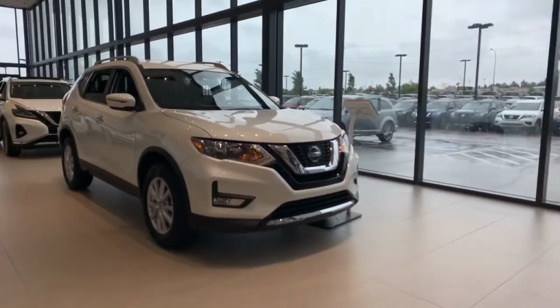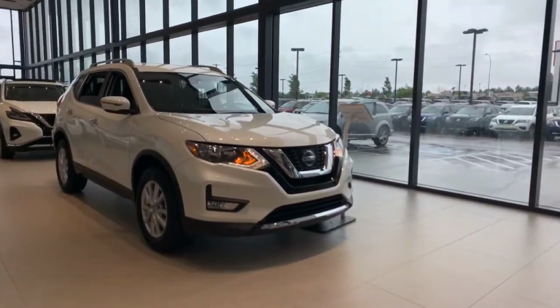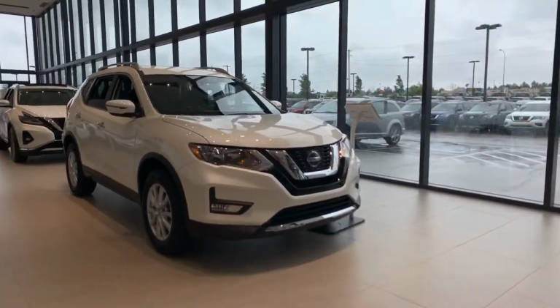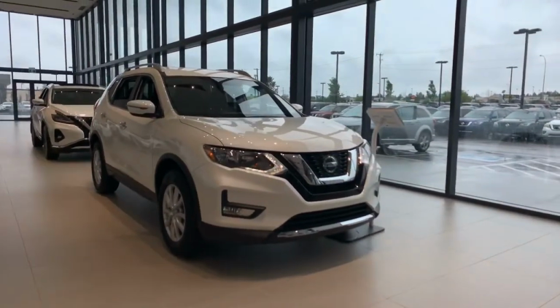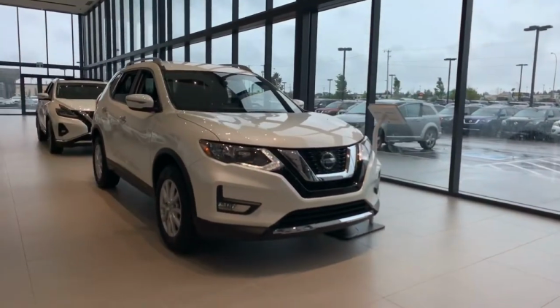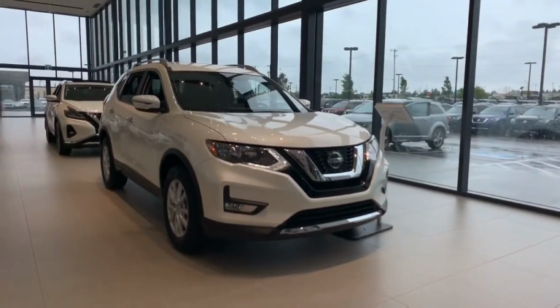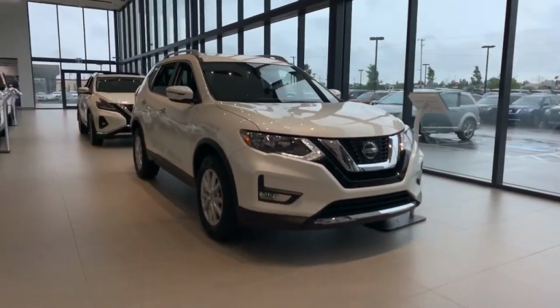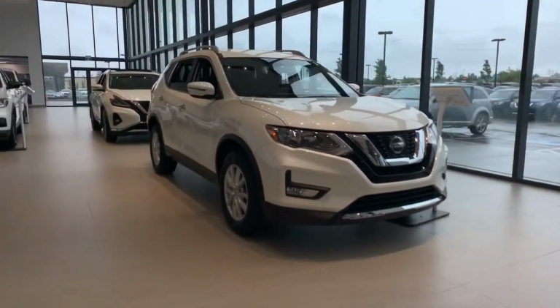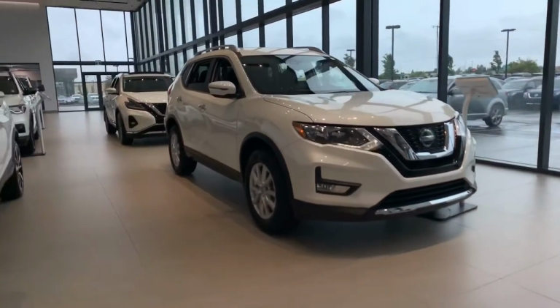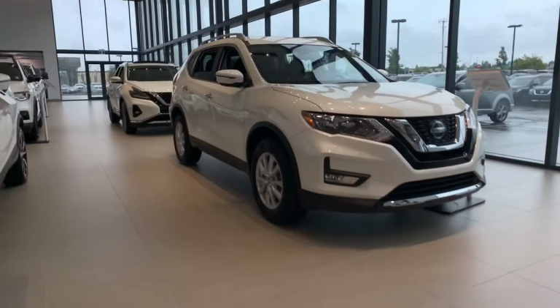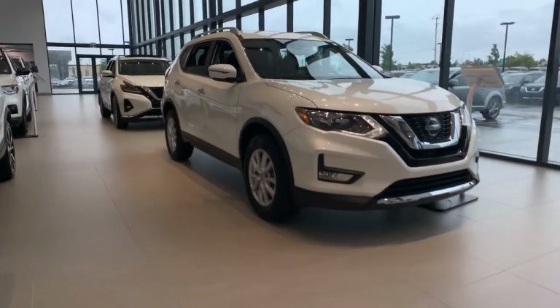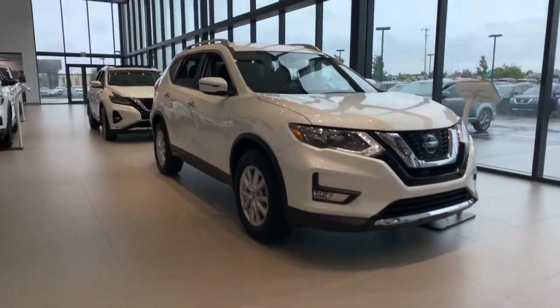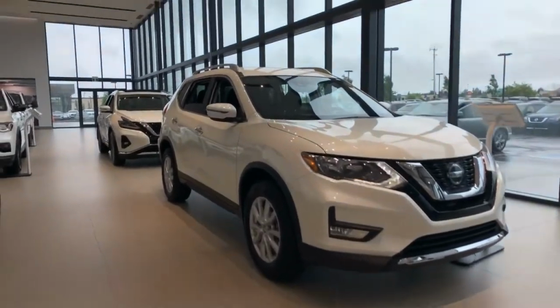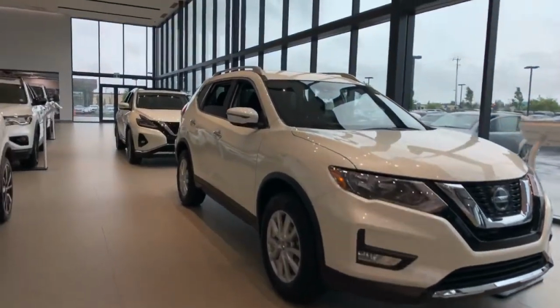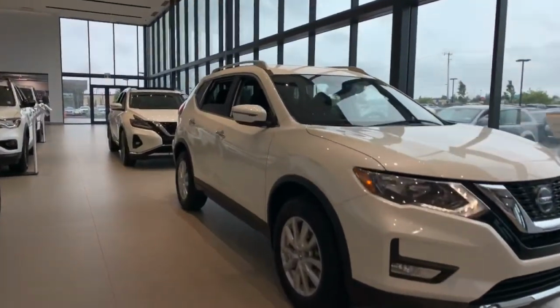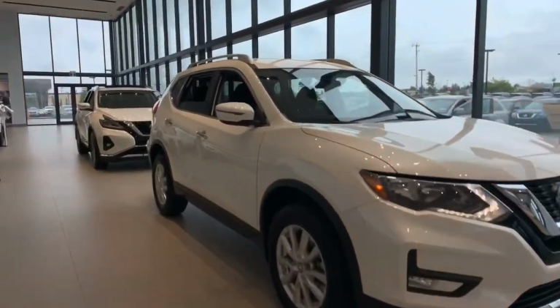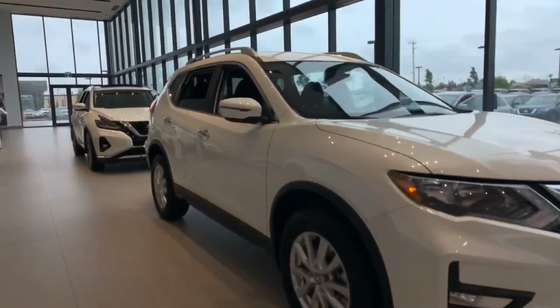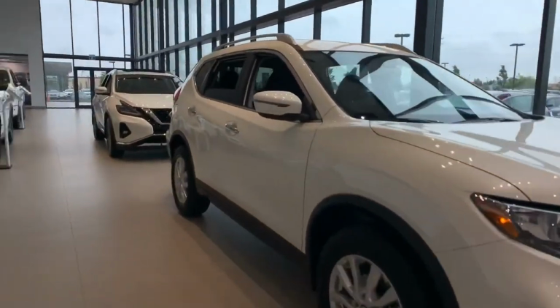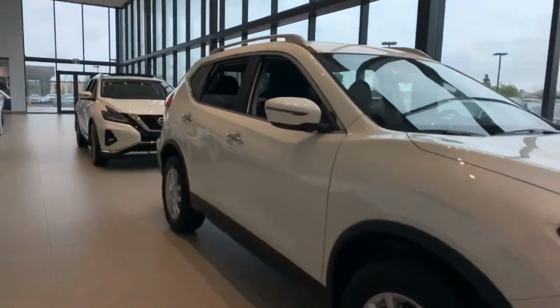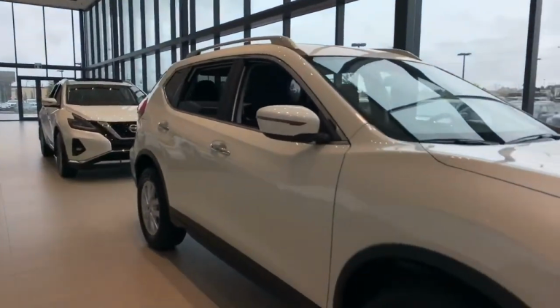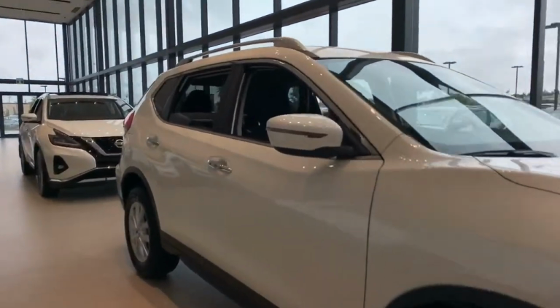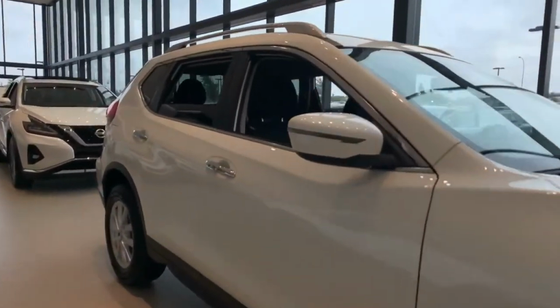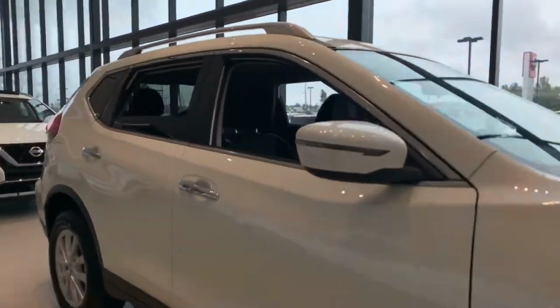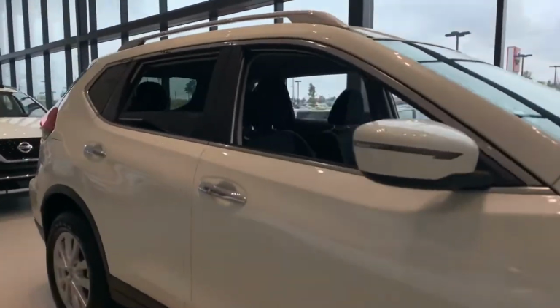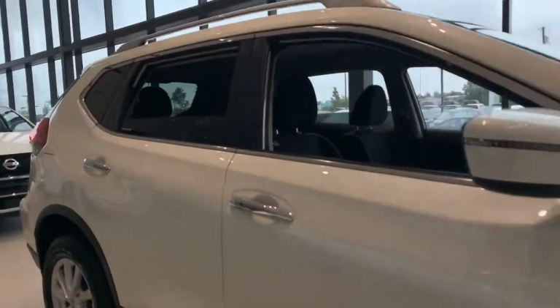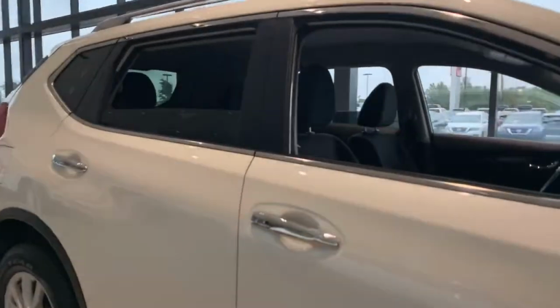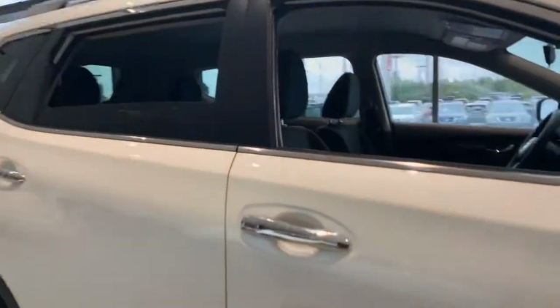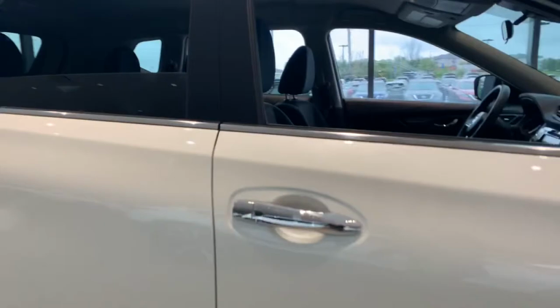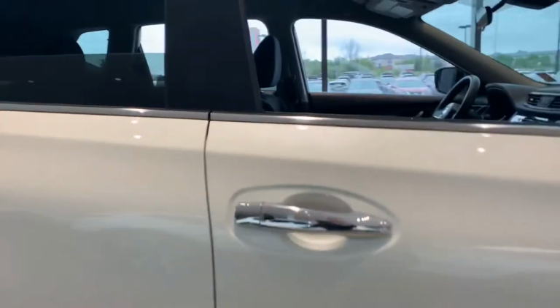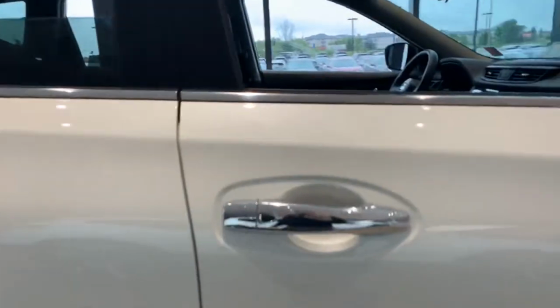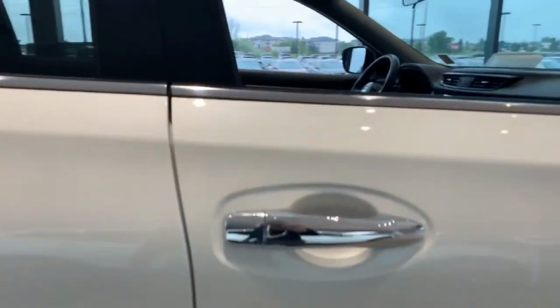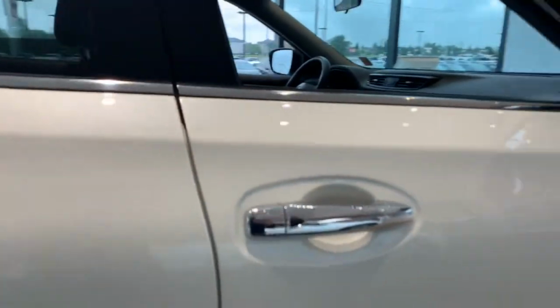You got the LED lights right there, the alloy wheels down the side, LEDs in the mirrors, and keyless entry.